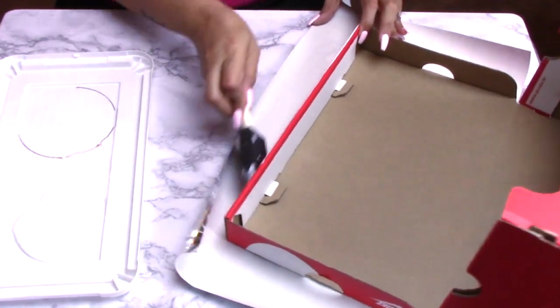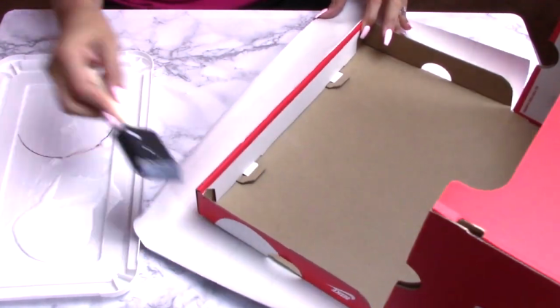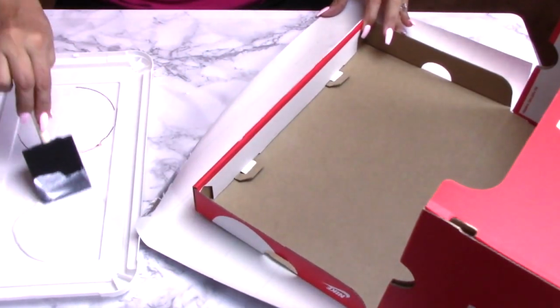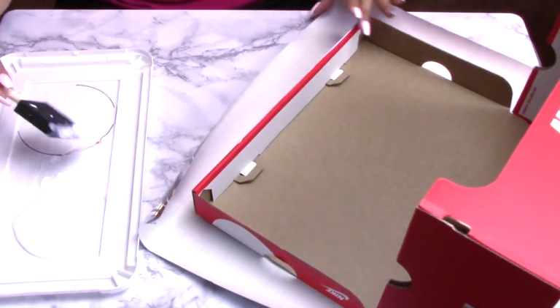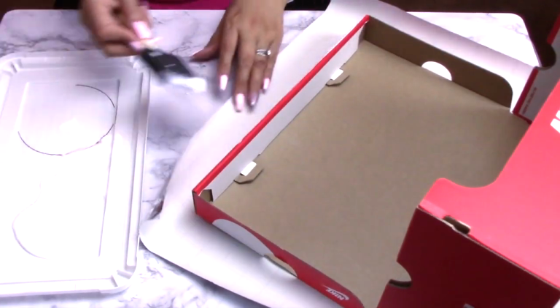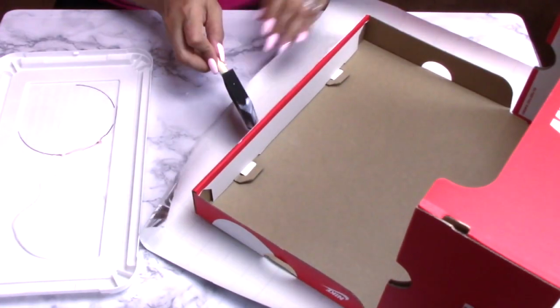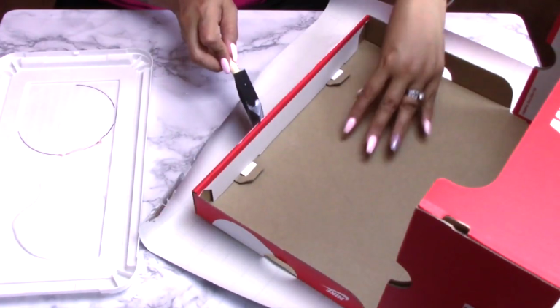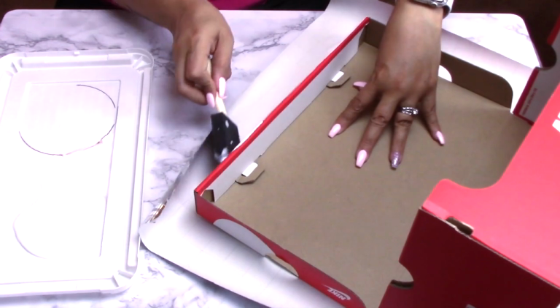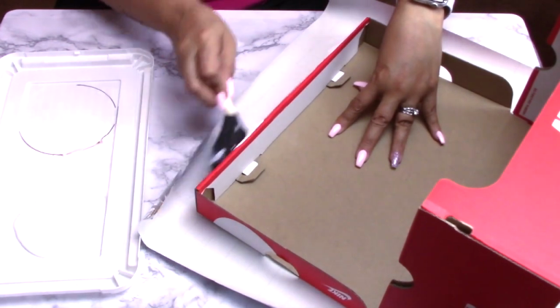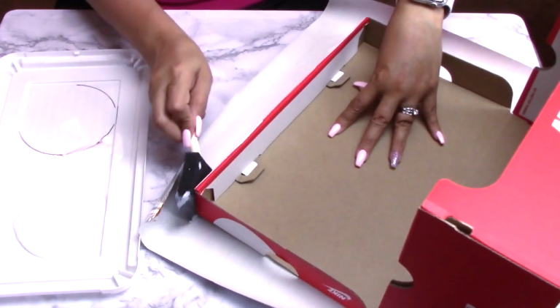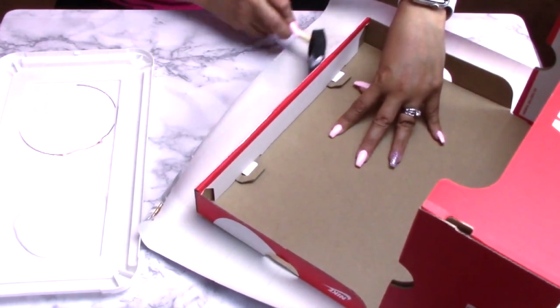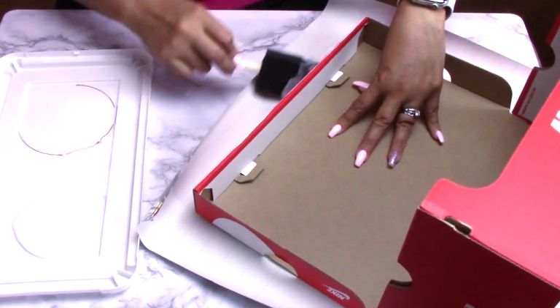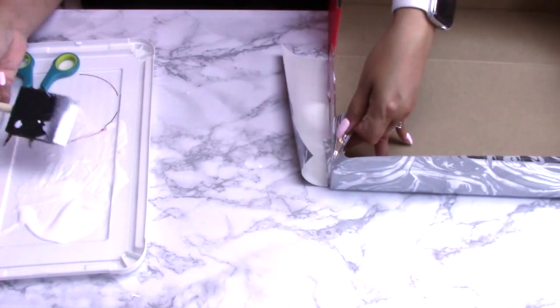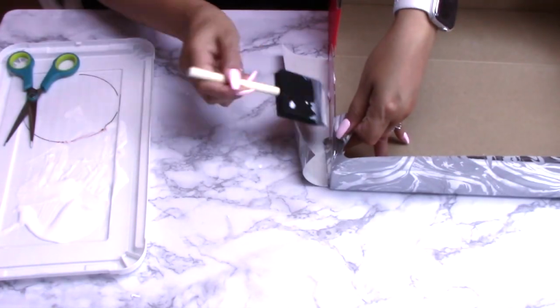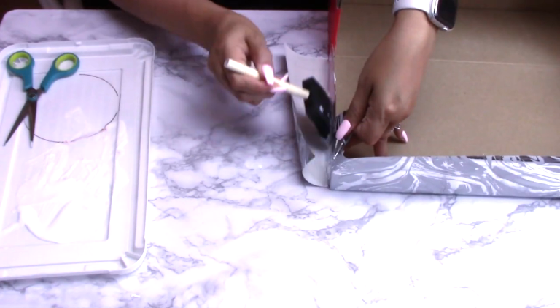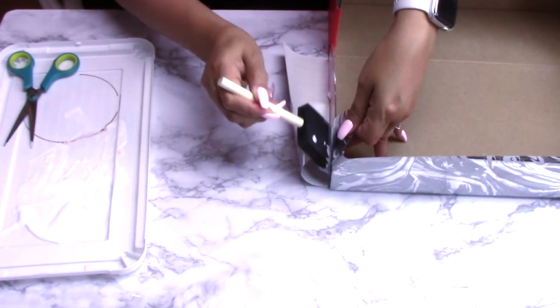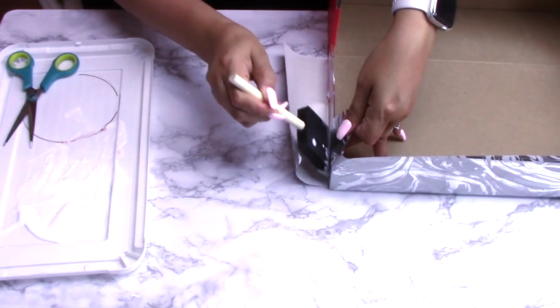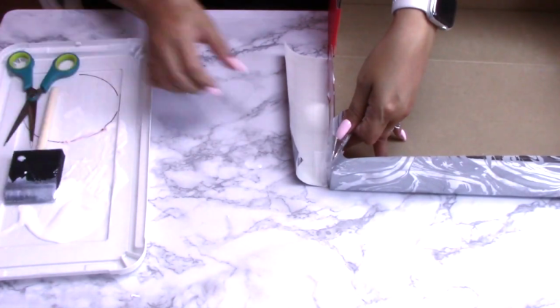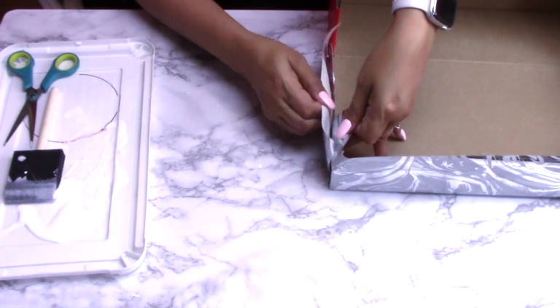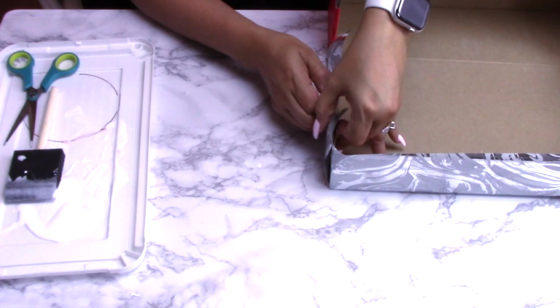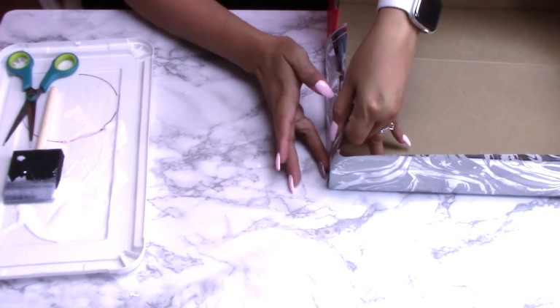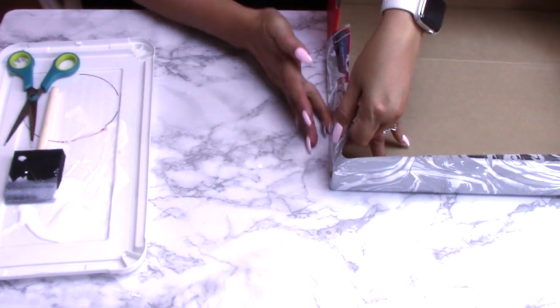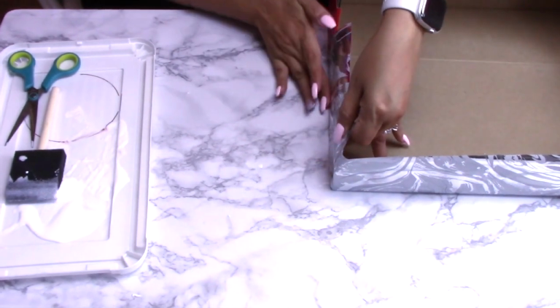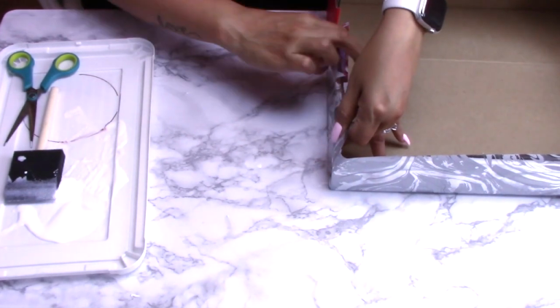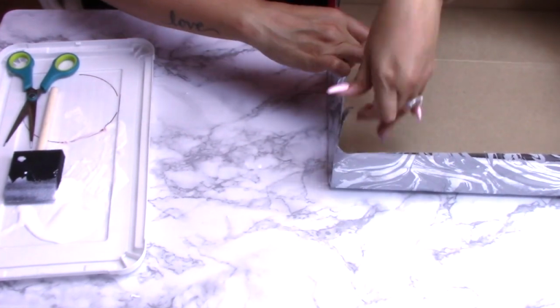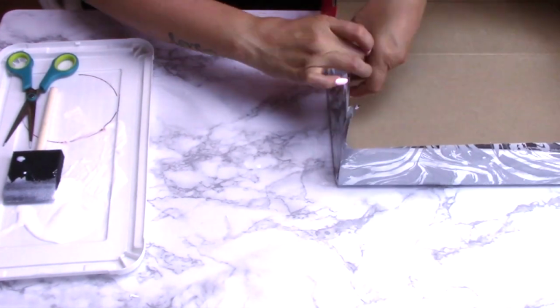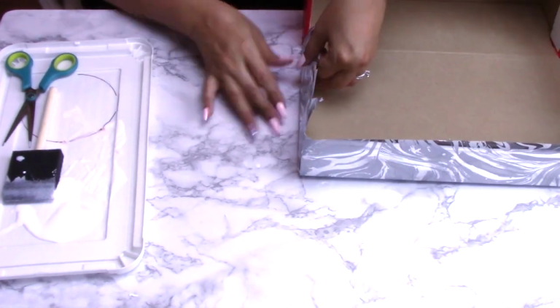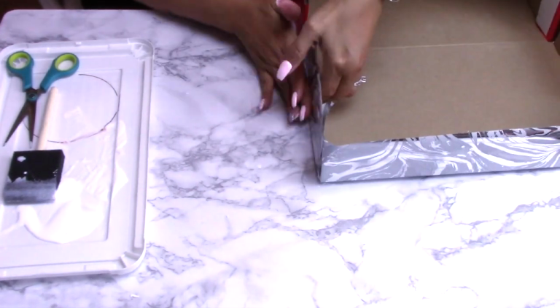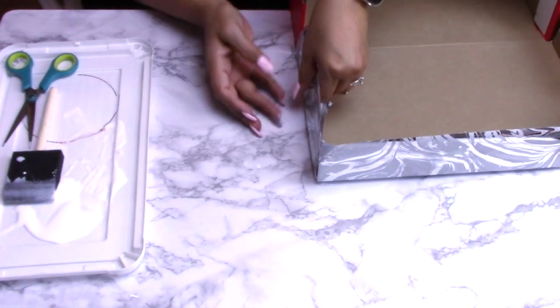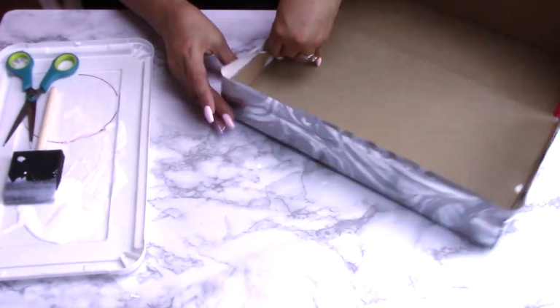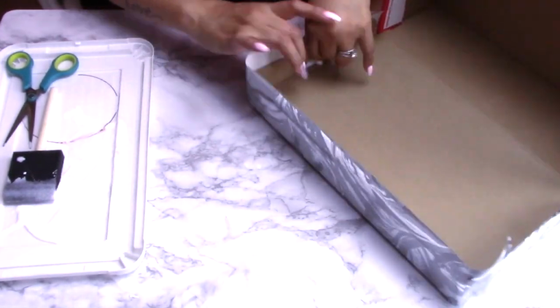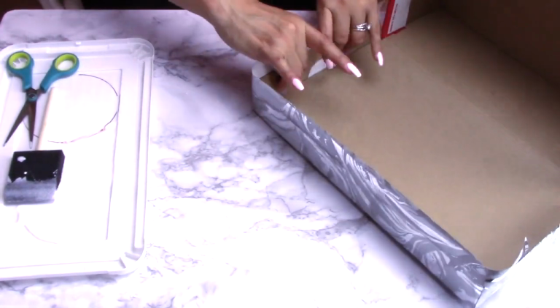It is very very simple. Just go ahead and measure up your box. One thing that I do suggest is that you work in sections to make sure that everything turns out nice and neat.